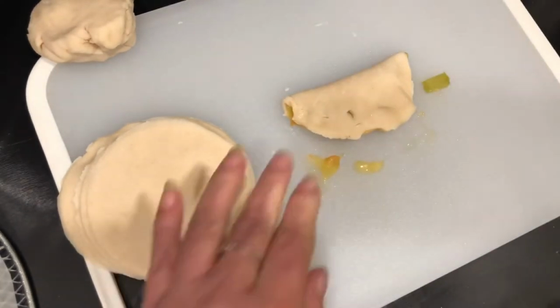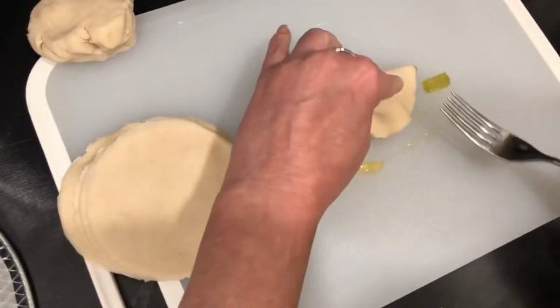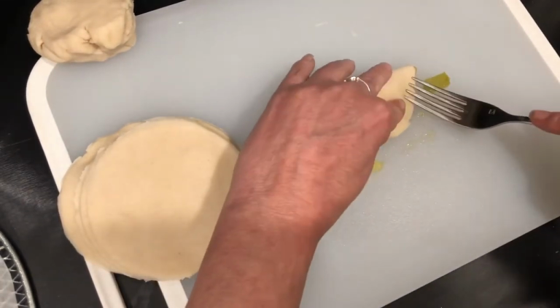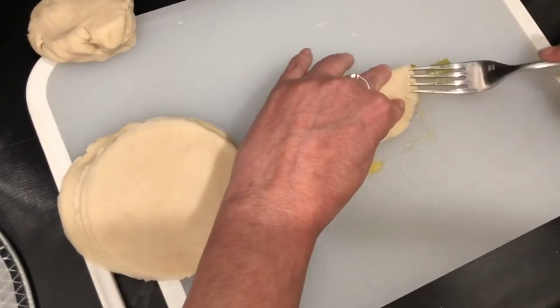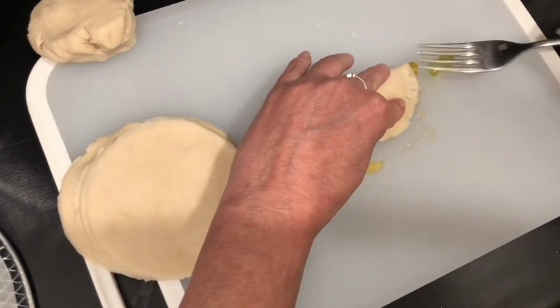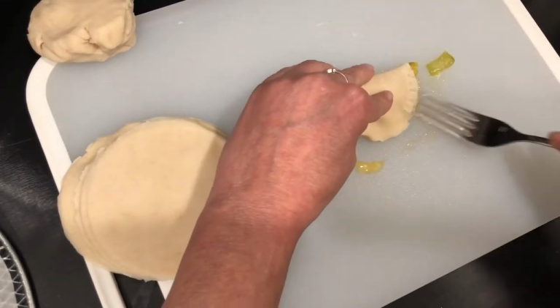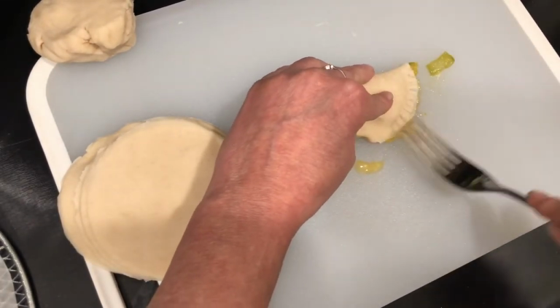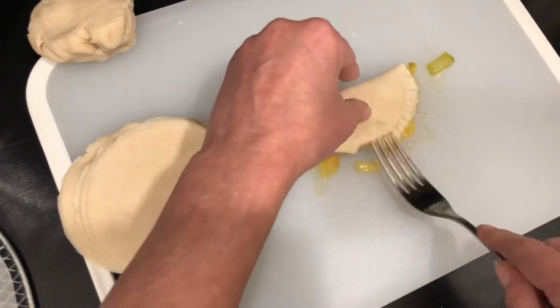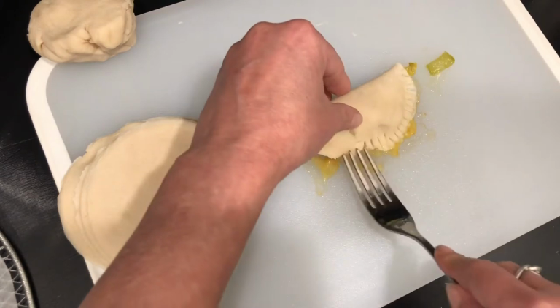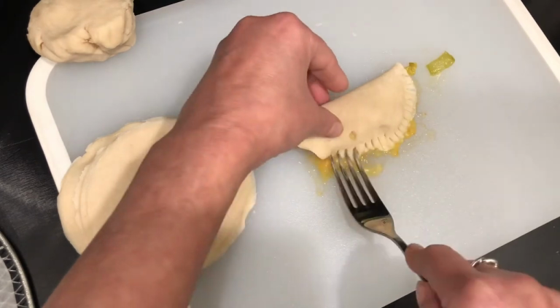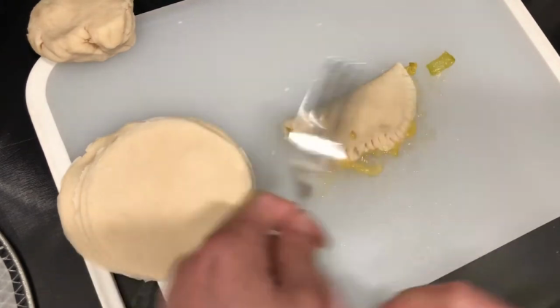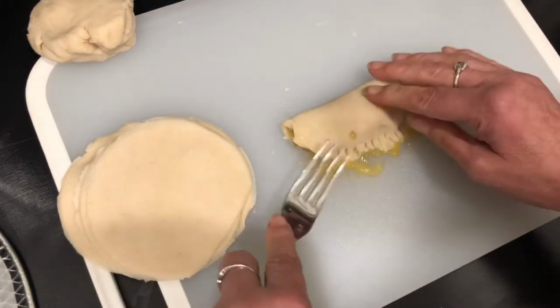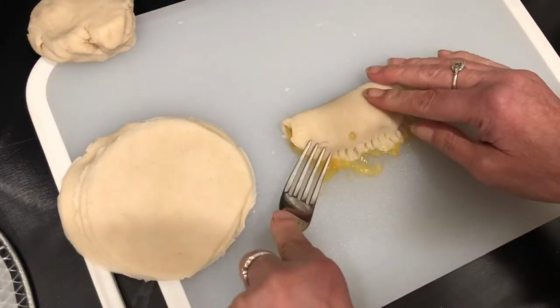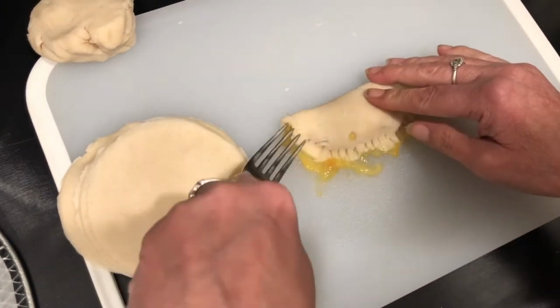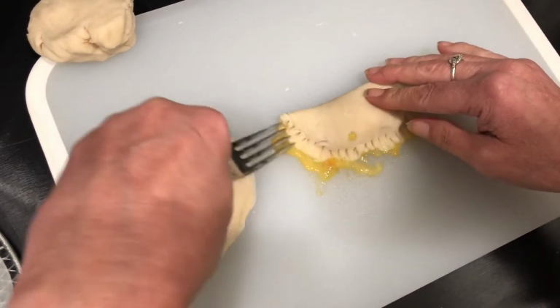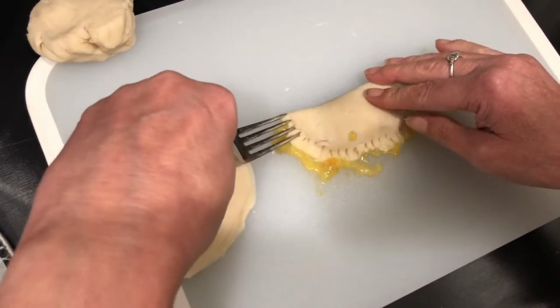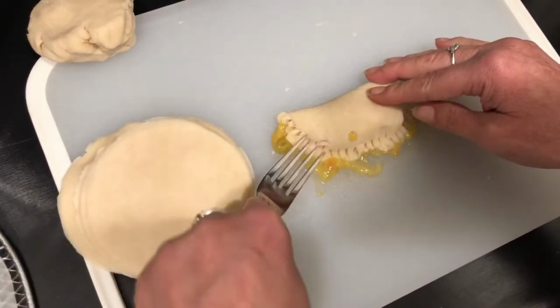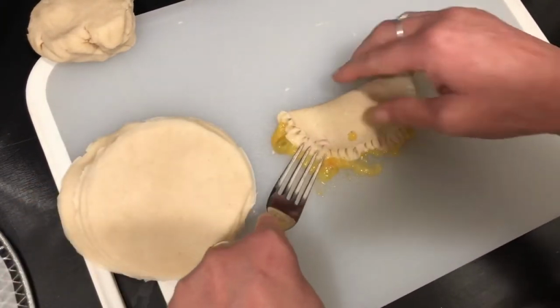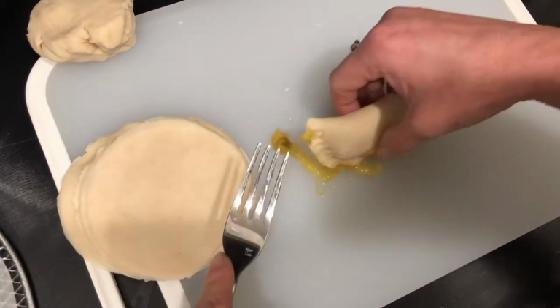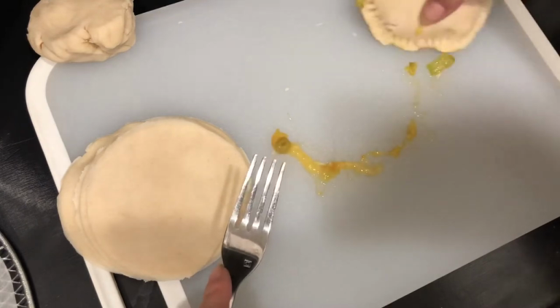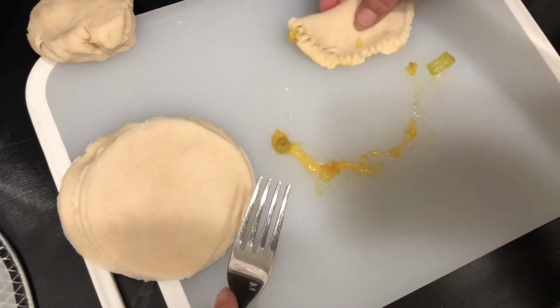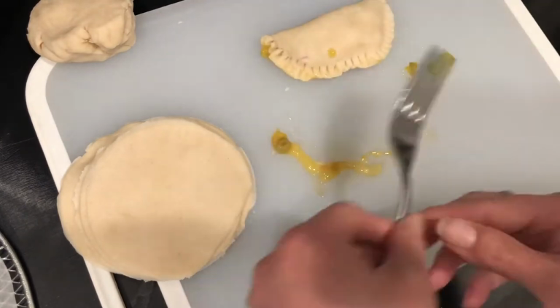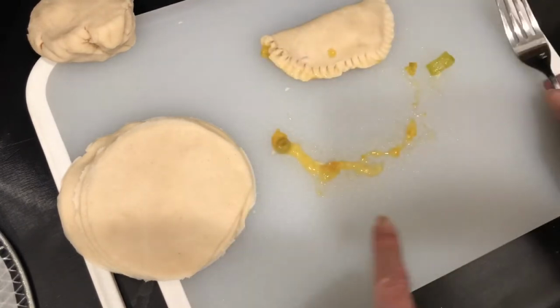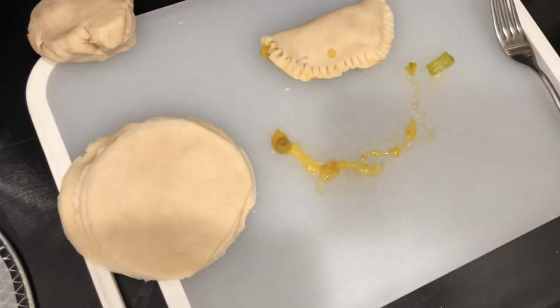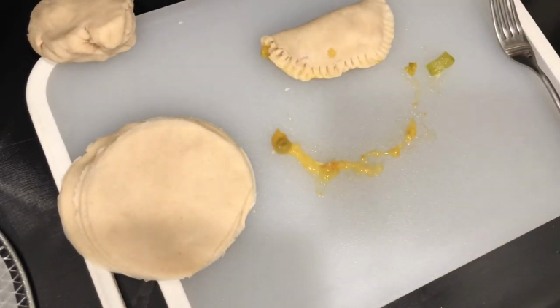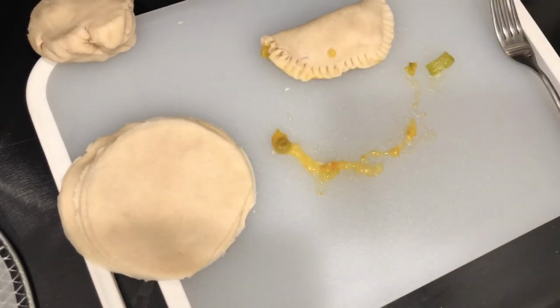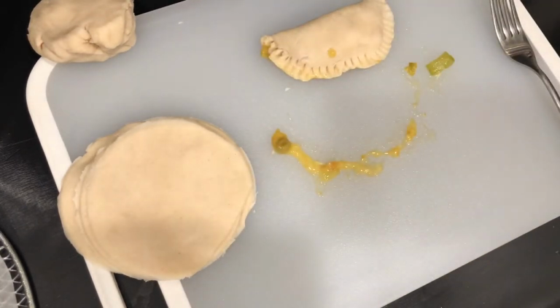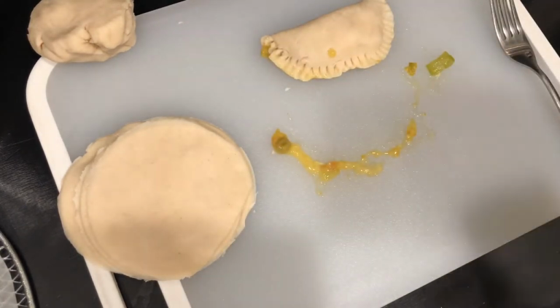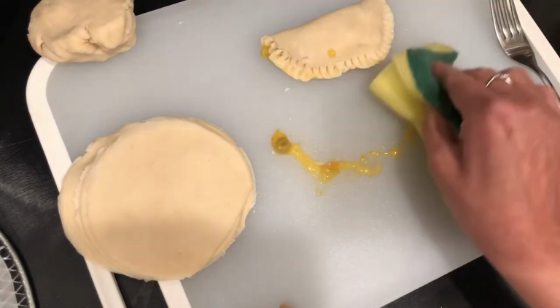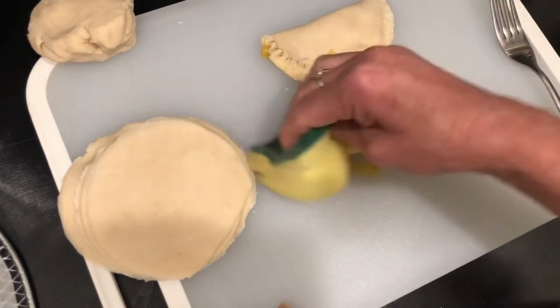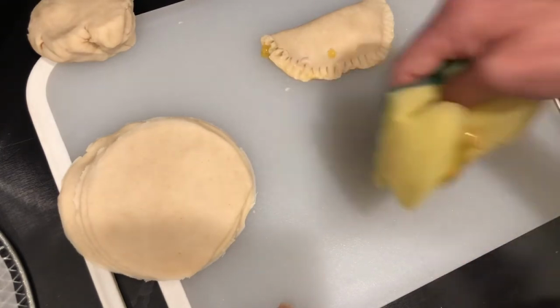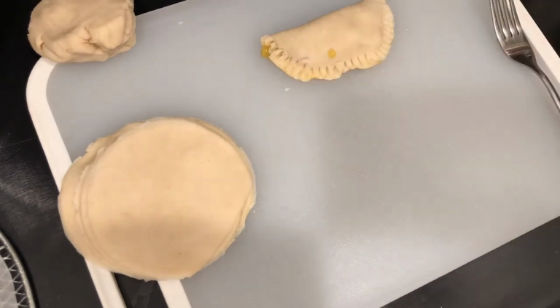I also added in a can of Campbell's cream of chicken soup. Now that those are done, I'm going to go ahead and press down the sides with my fork and make them a little more pie-like. Plus it's going to hold it all together and make it all adhere.